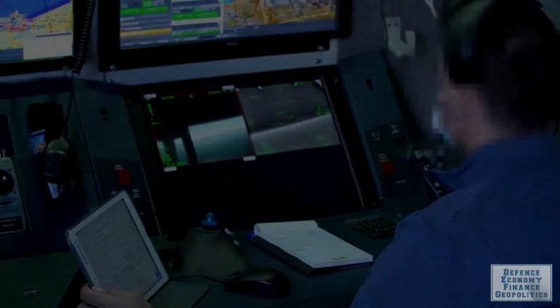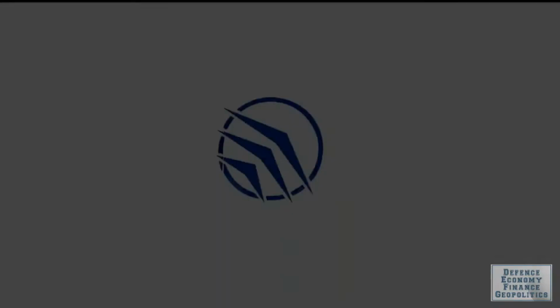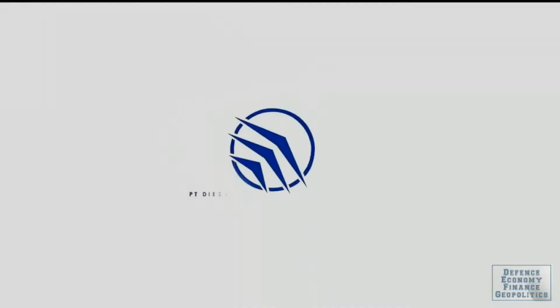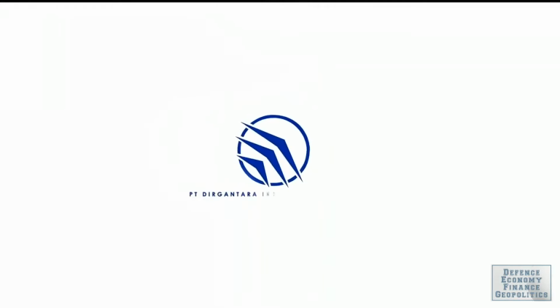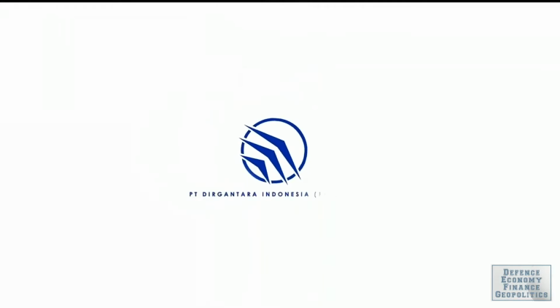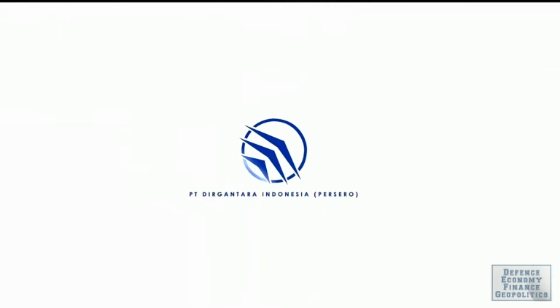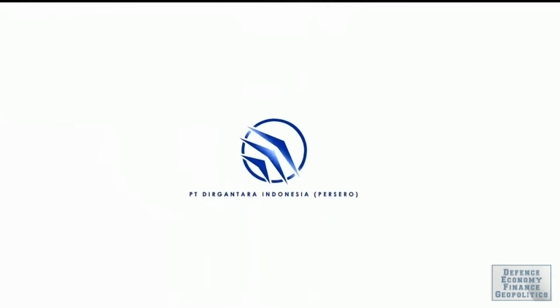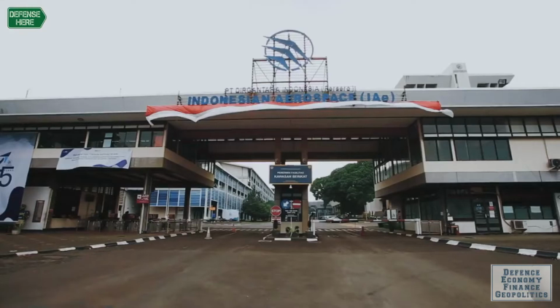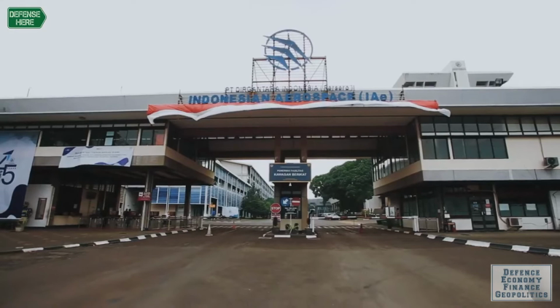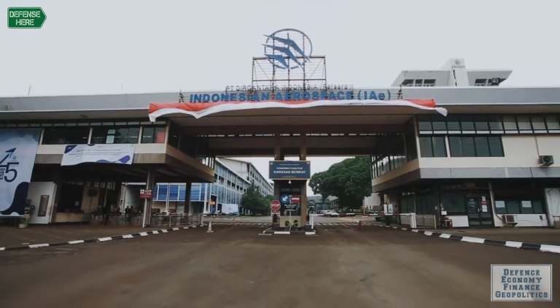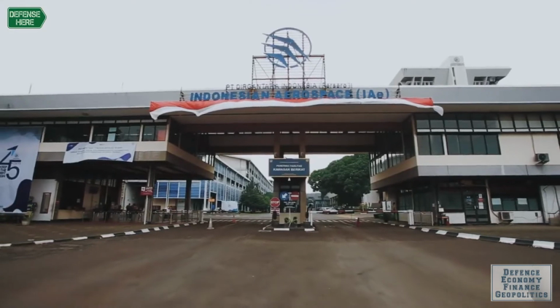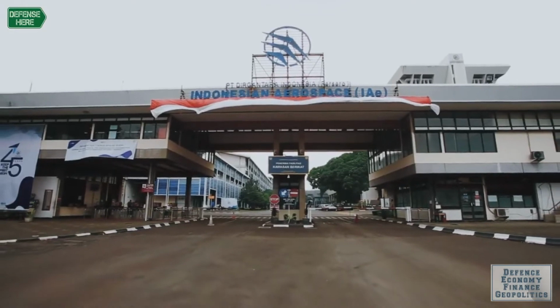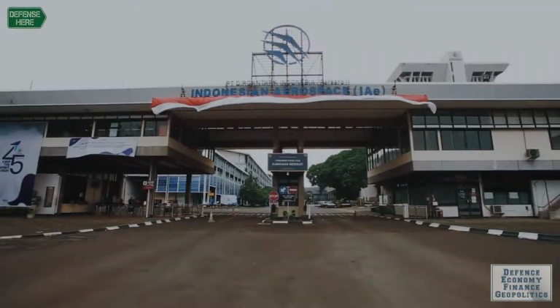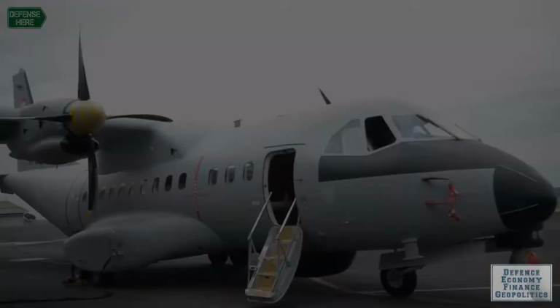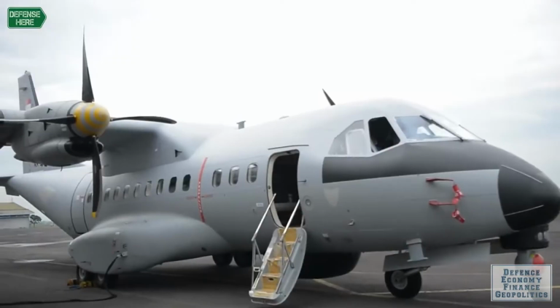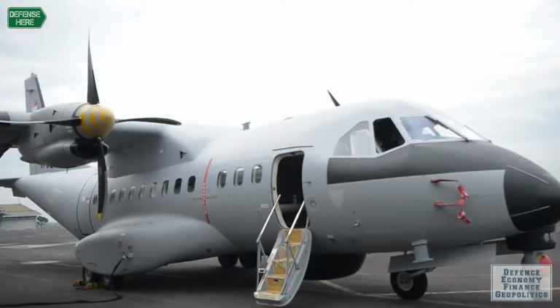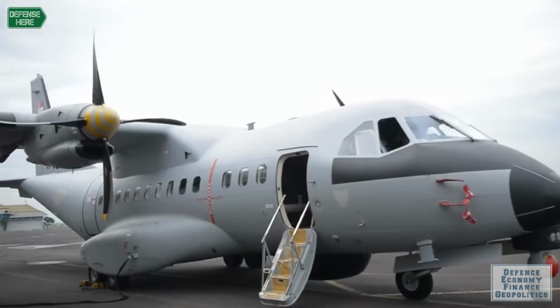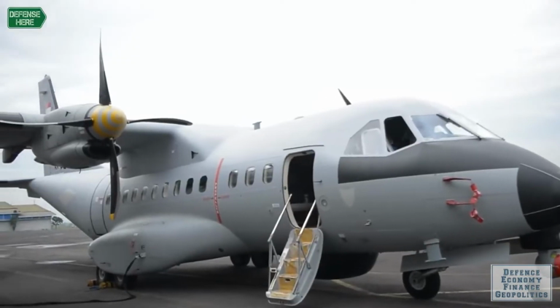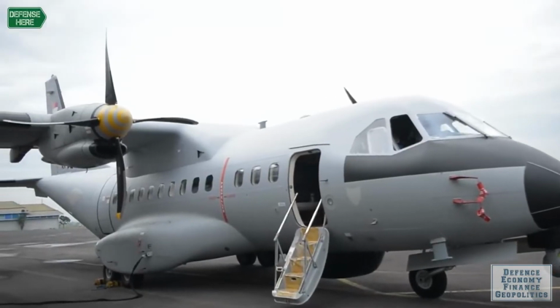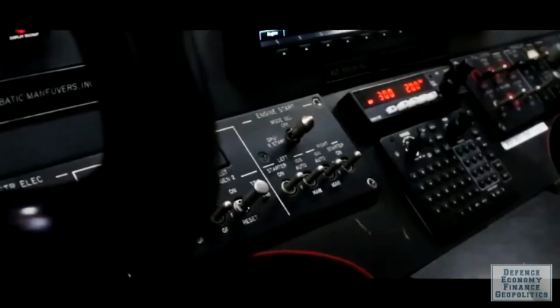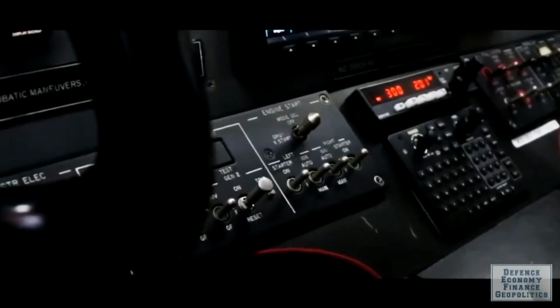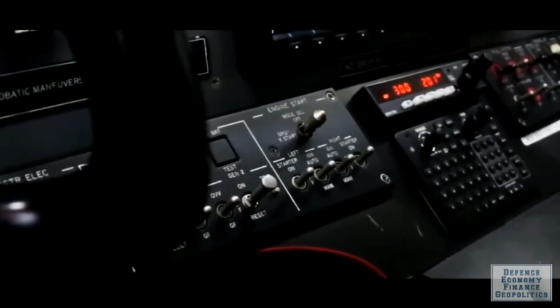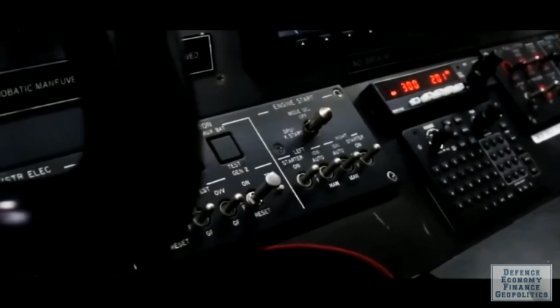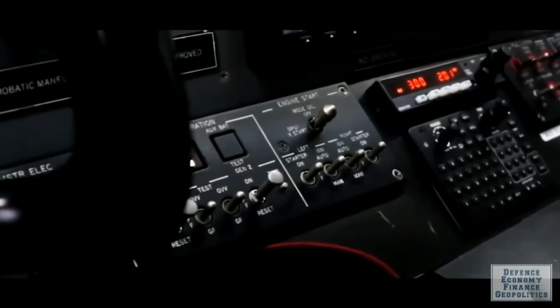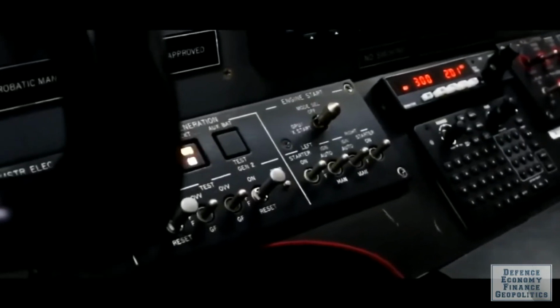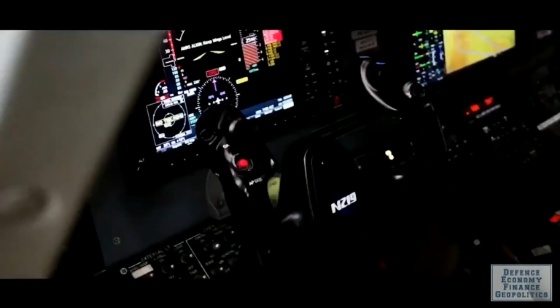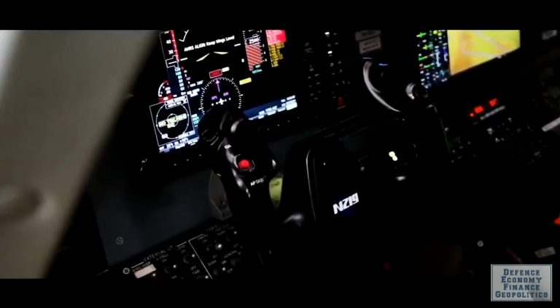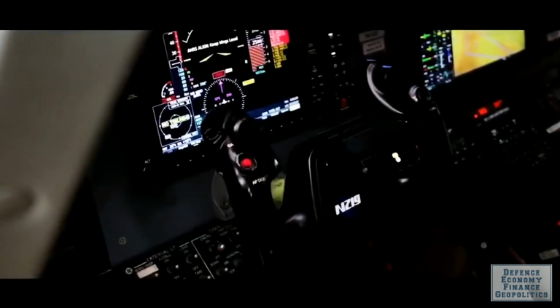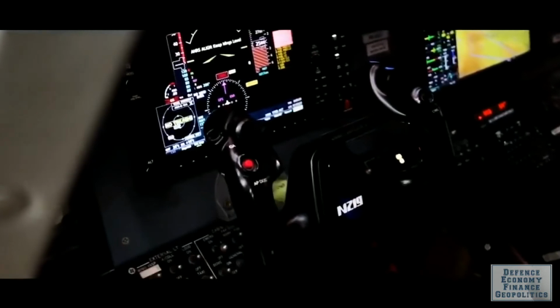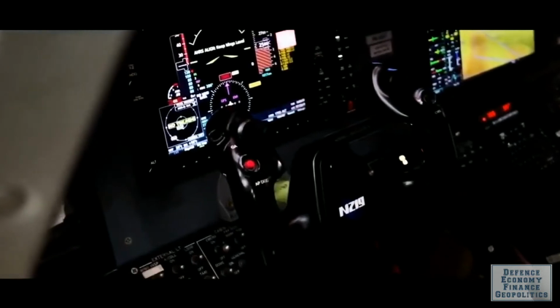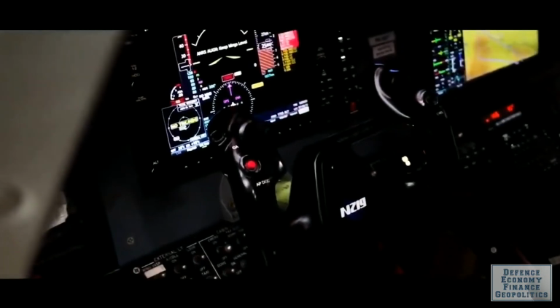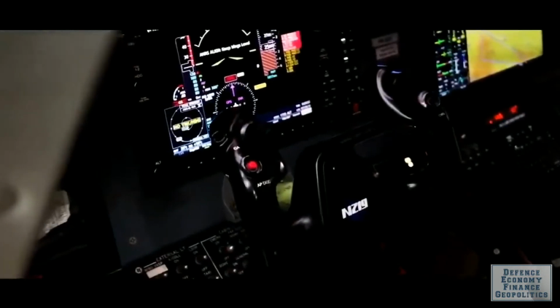The Indonesian aviation company Durjantara Indonesia and the U.S. company Integrated Surveillance and Defense Corporation worked together to convert the aircraft by integrating the mission management system for the three aircraft.